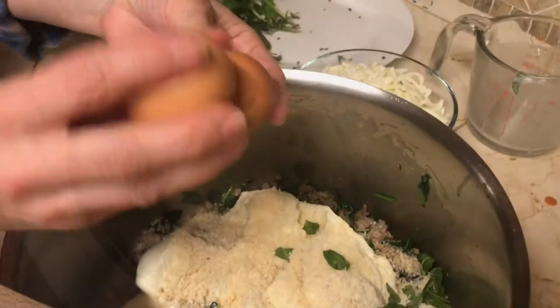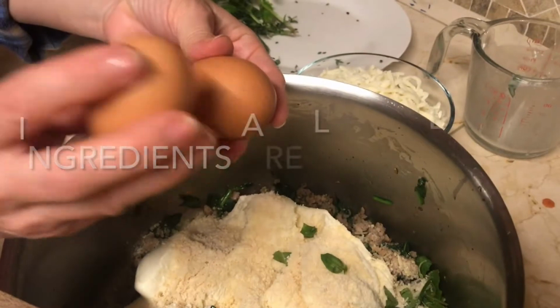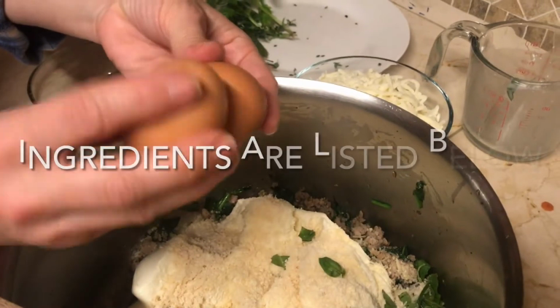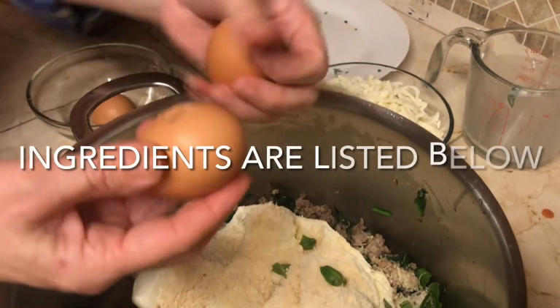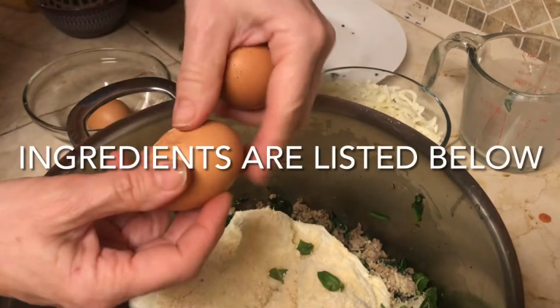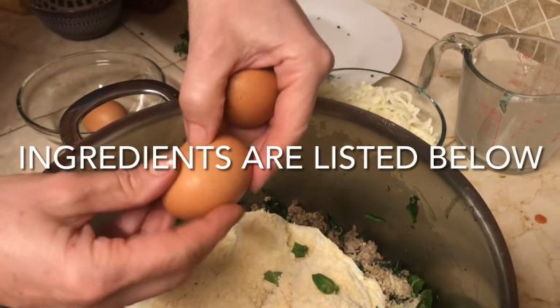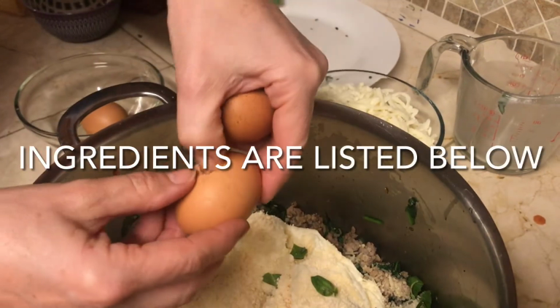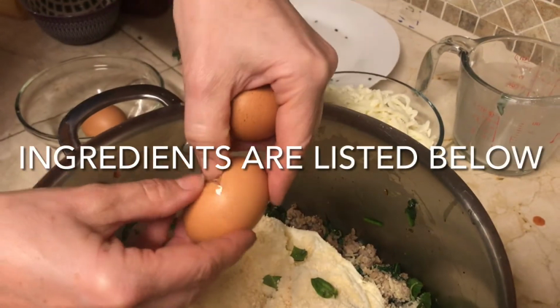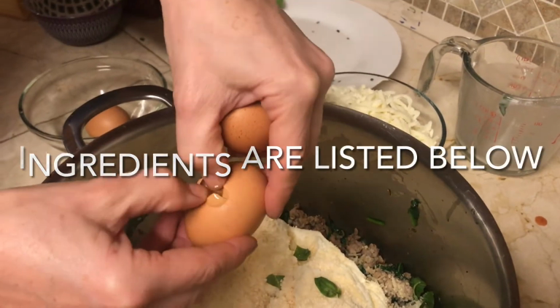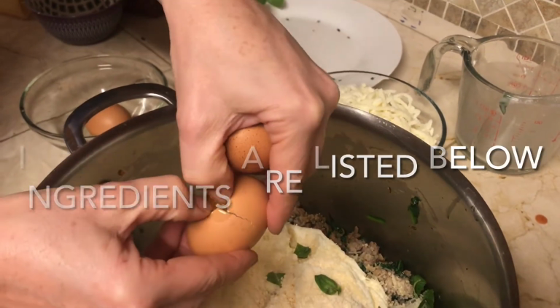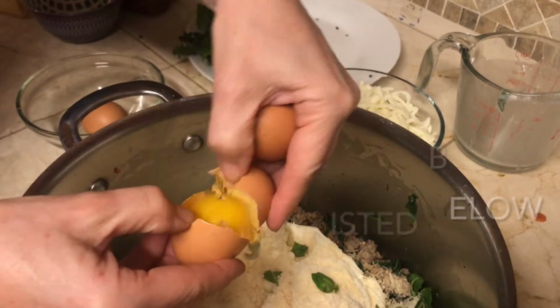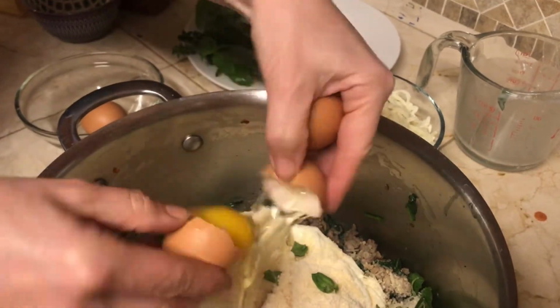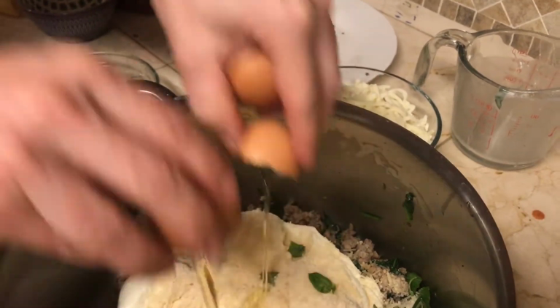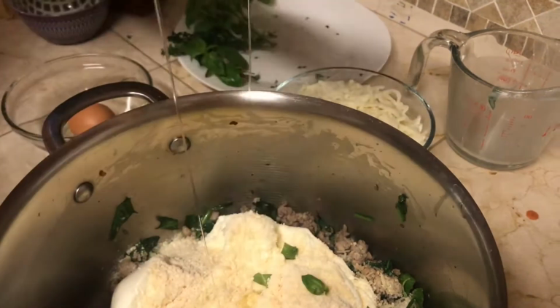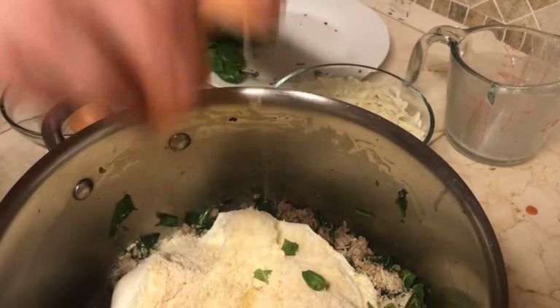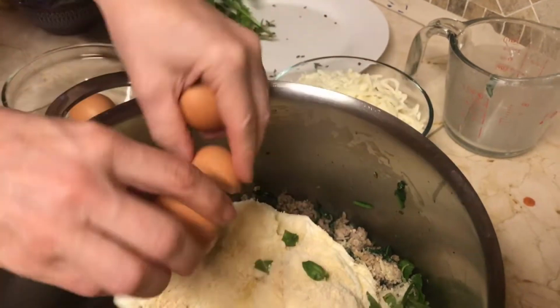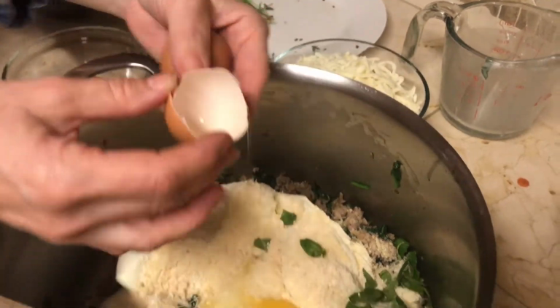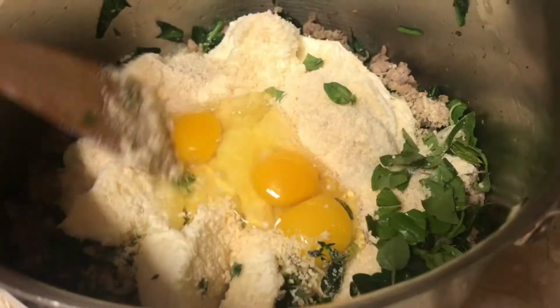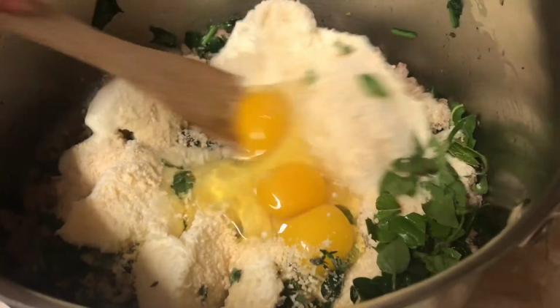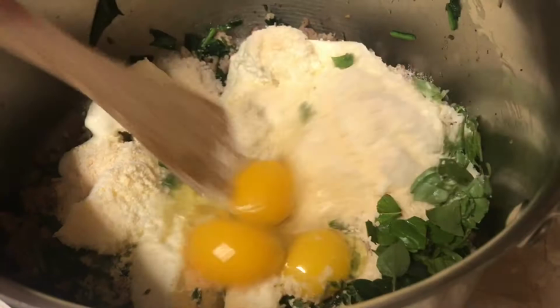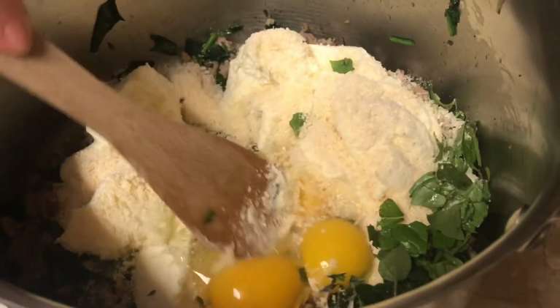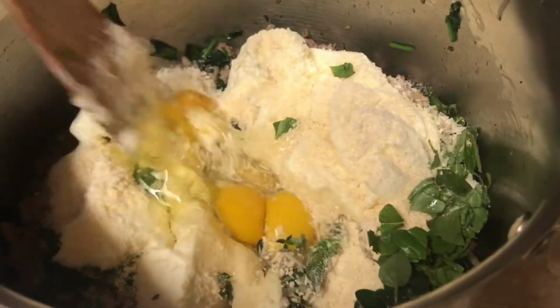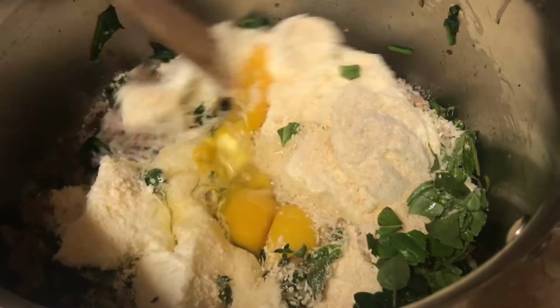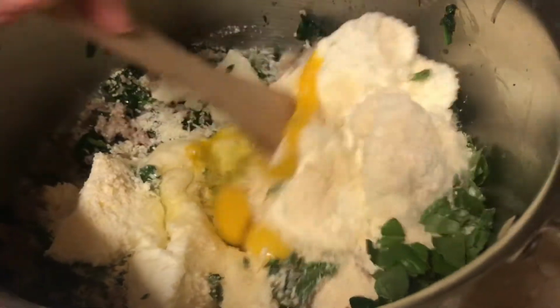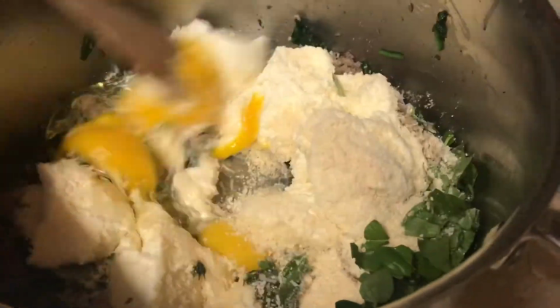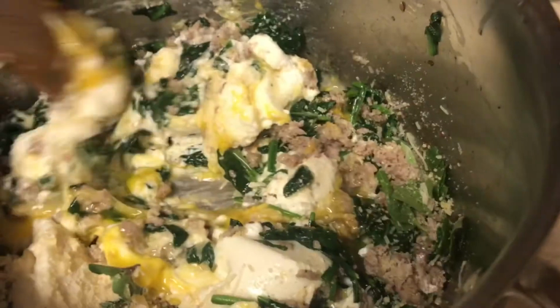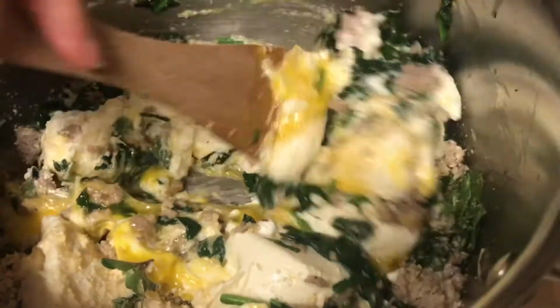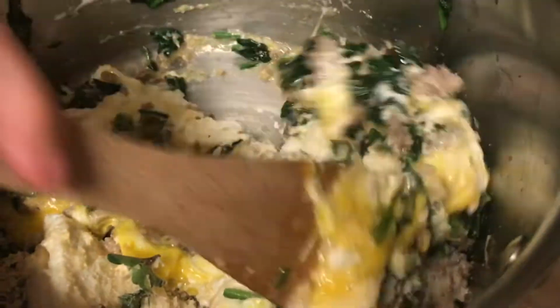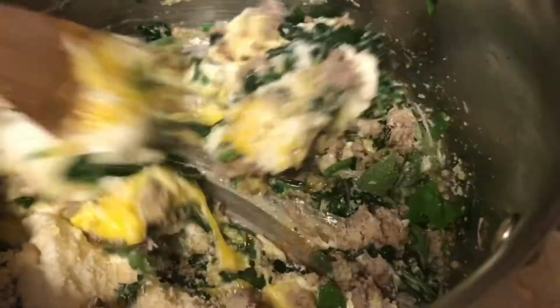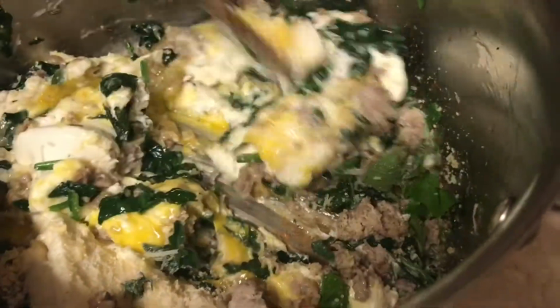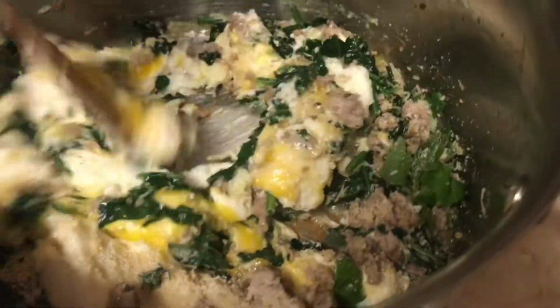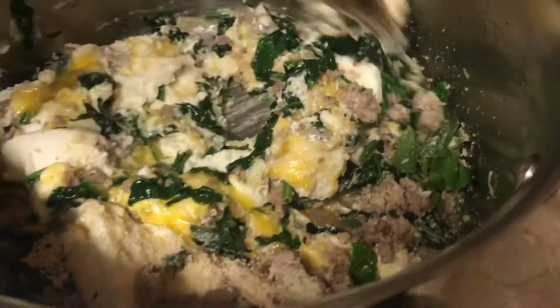After the herbs, we're gonna add 3 small eggs. Mix it all well and set it aside.